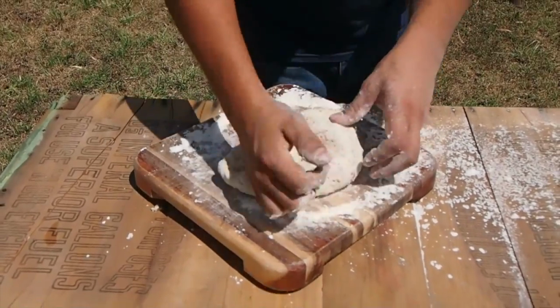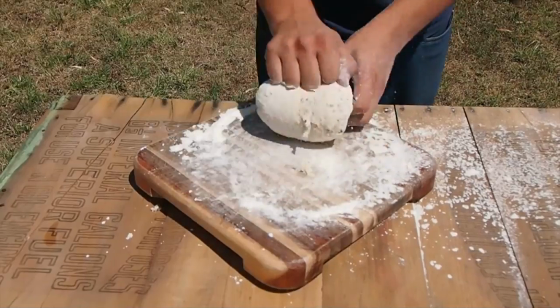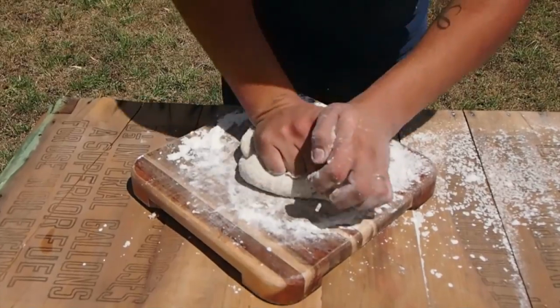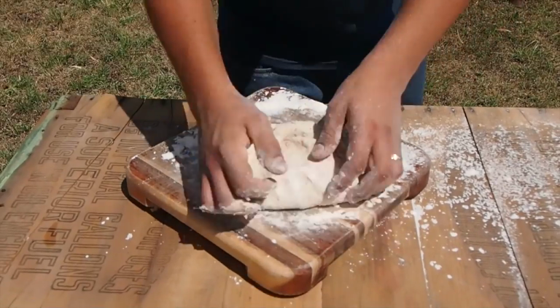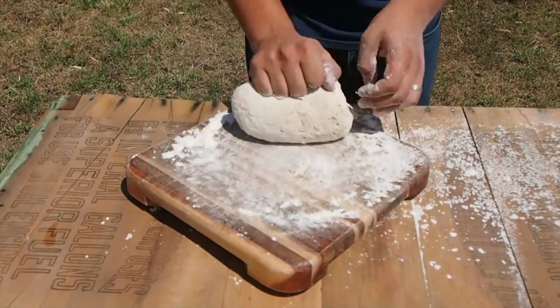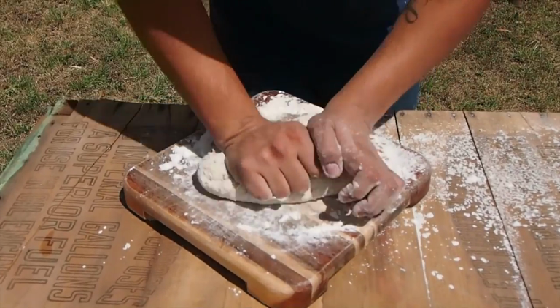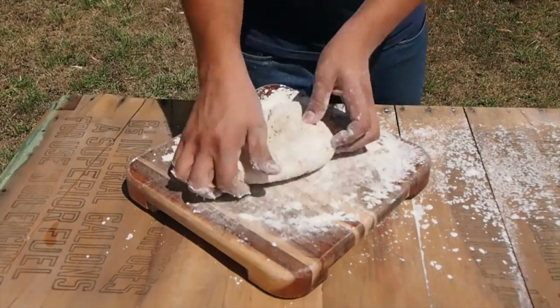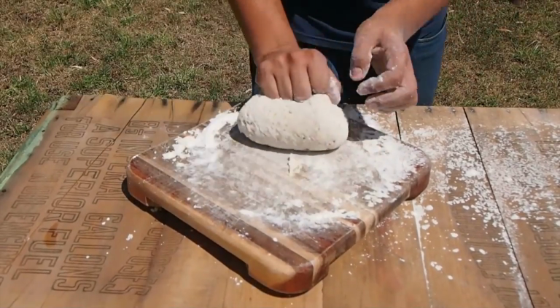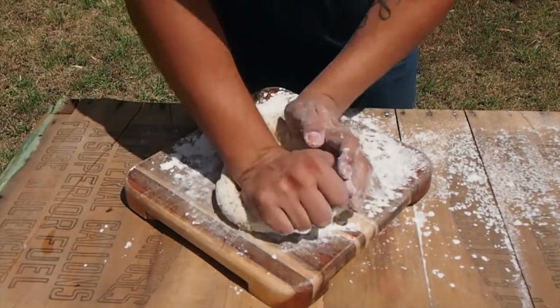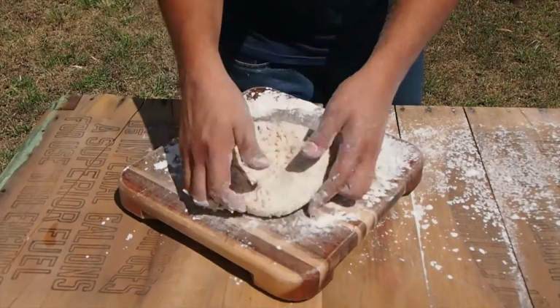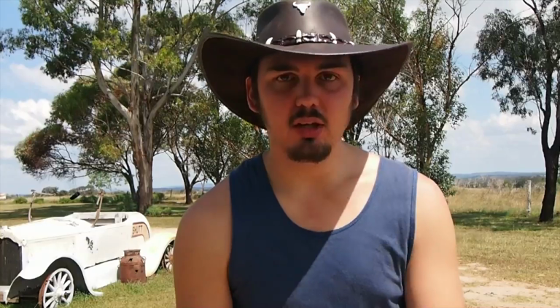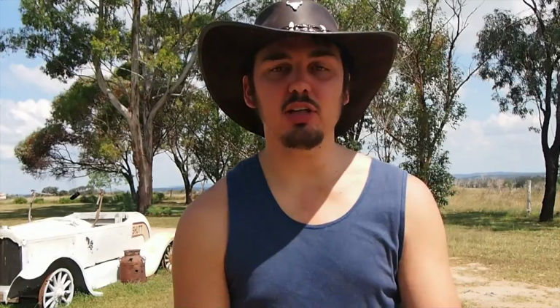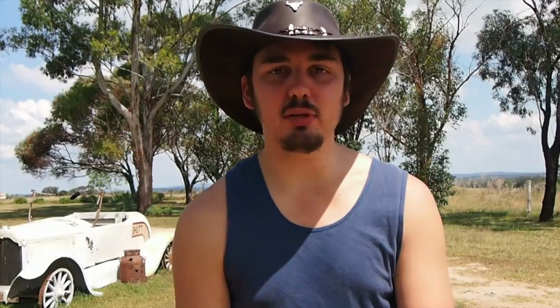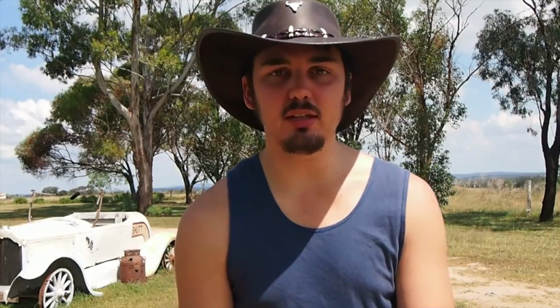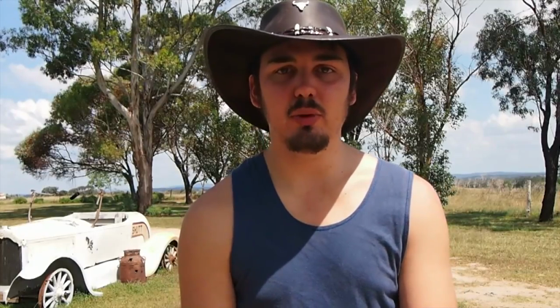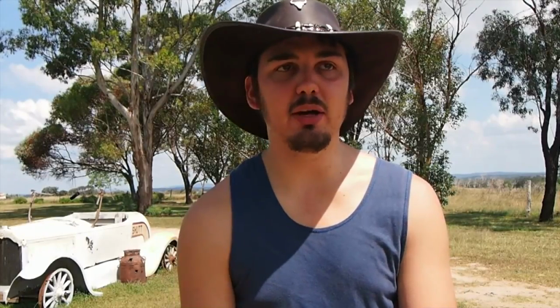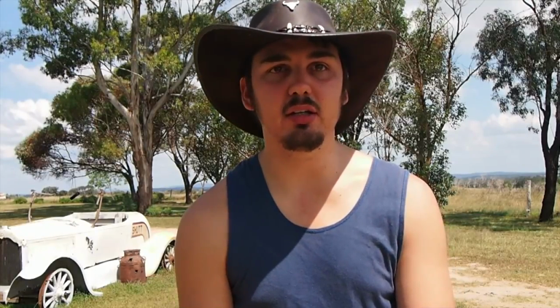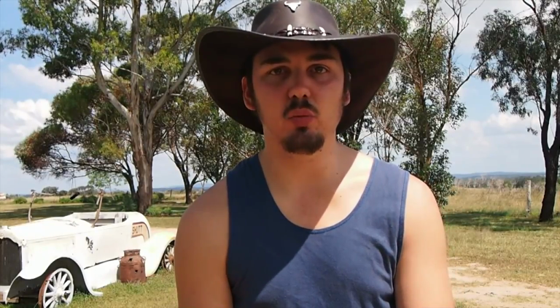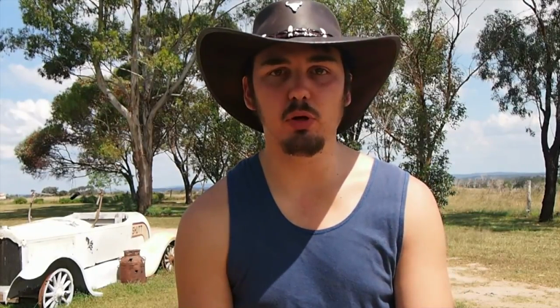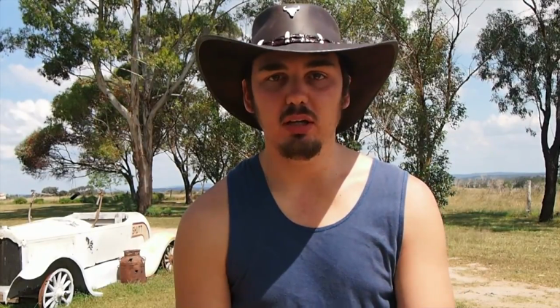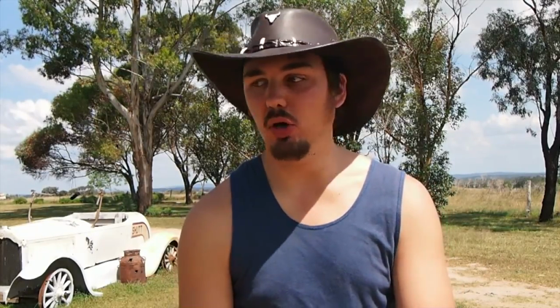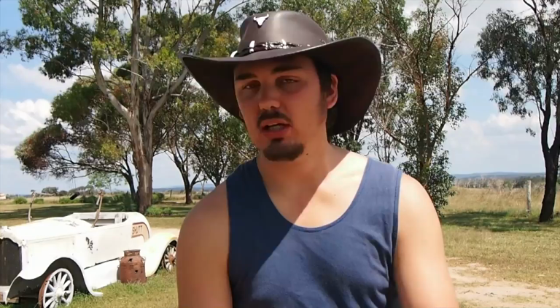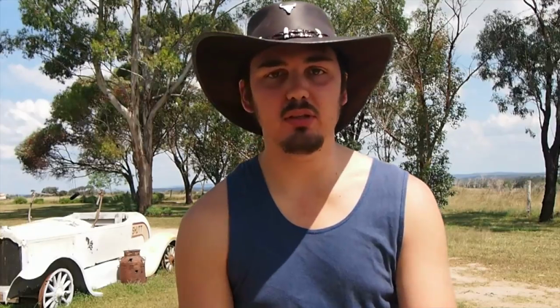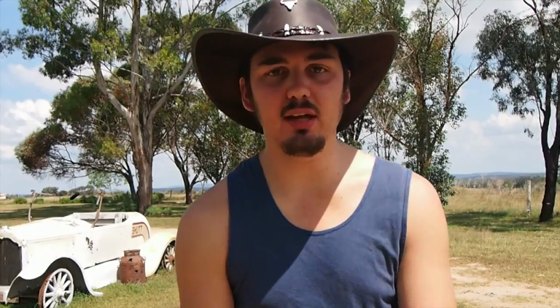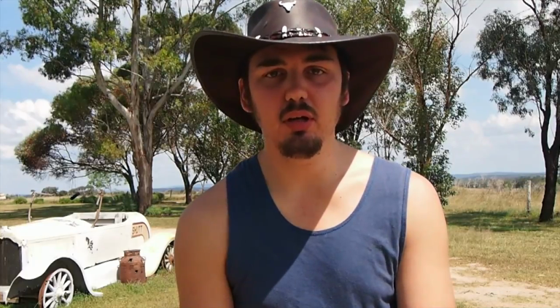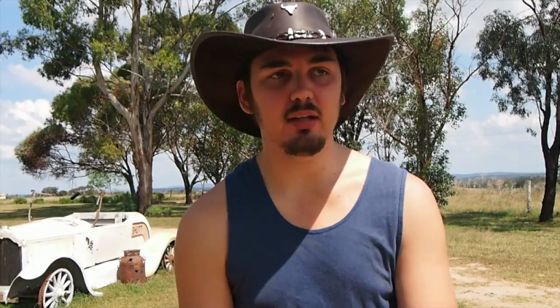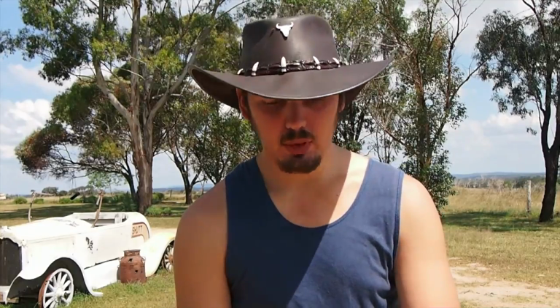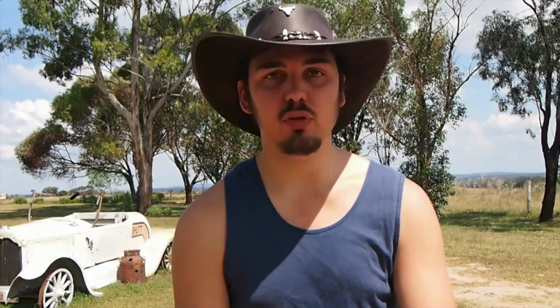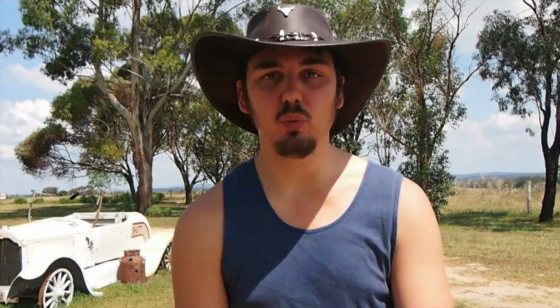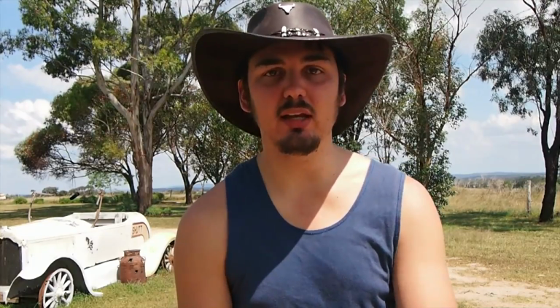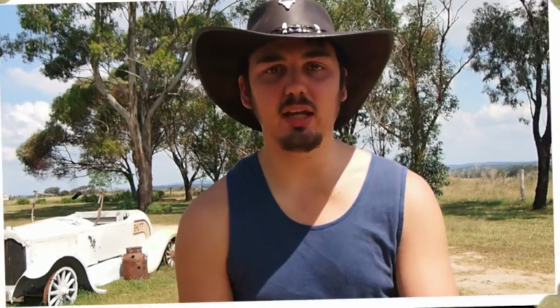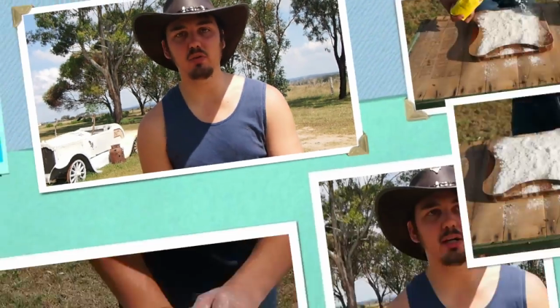Just keep kneading the bread for a couple of minutes, just until it's nice and elastic. So we've just got to let this one sit for about an hour in a nice warm spot in the bowl, covered with a tea towel. And once it's risen we can knead it and get it ready for cooking.